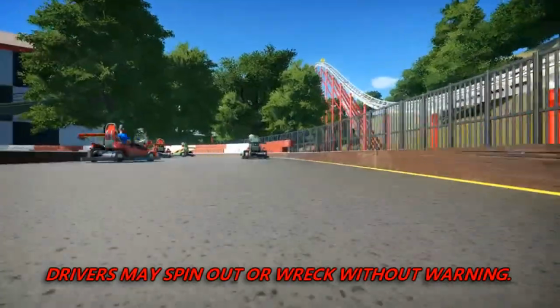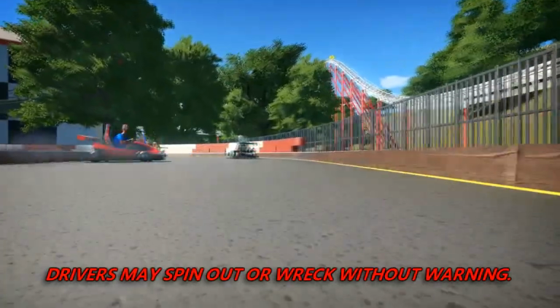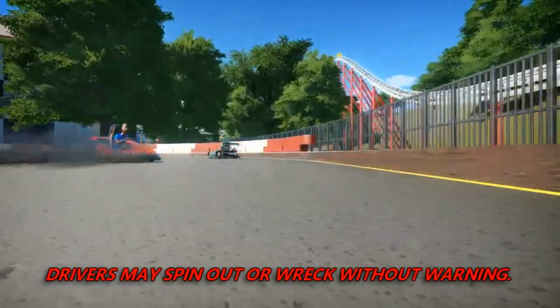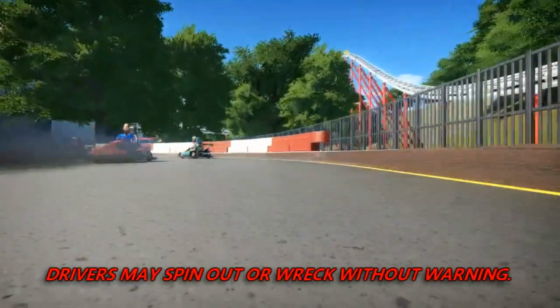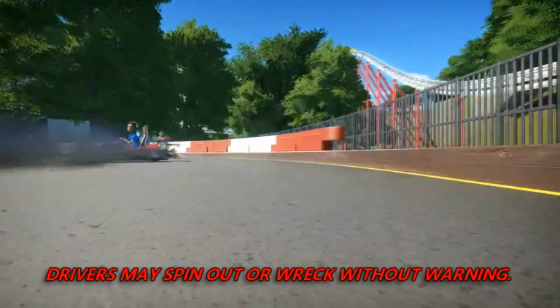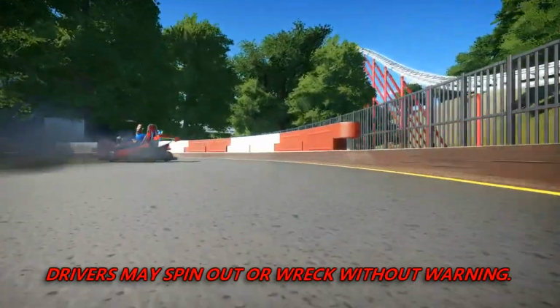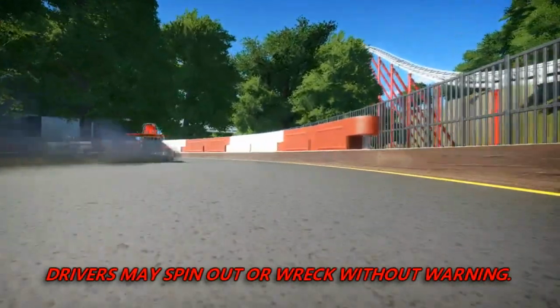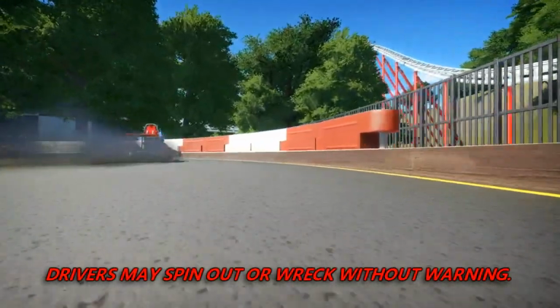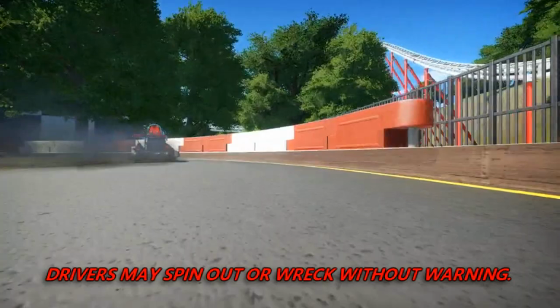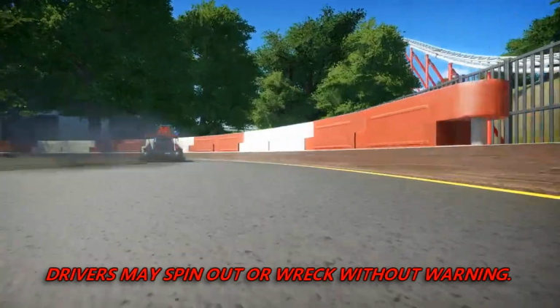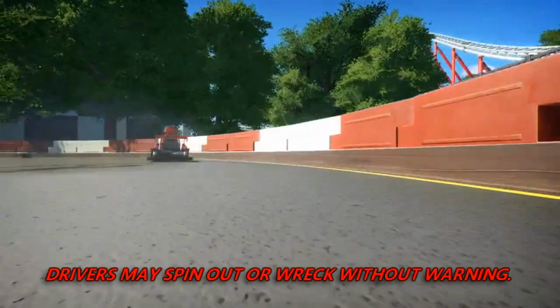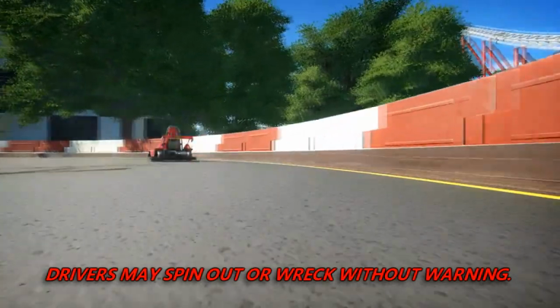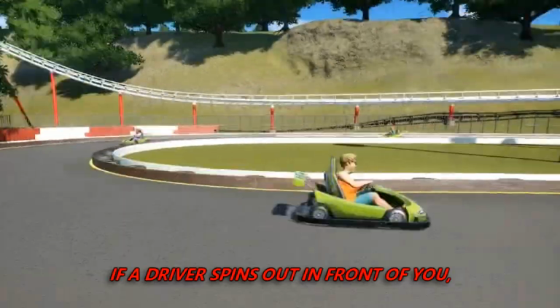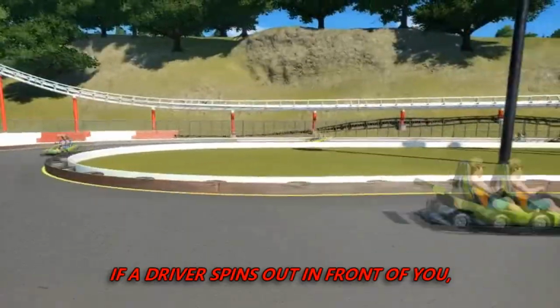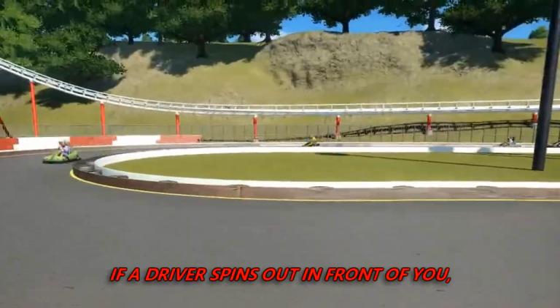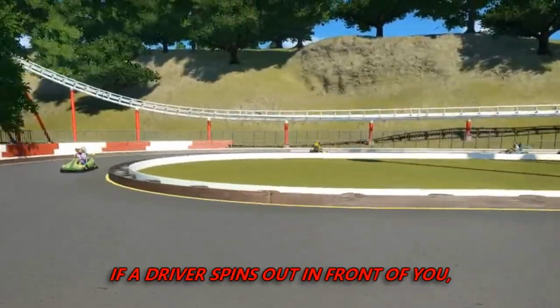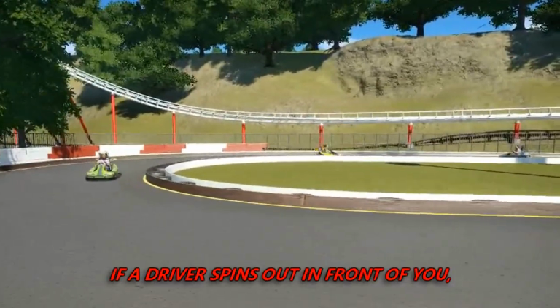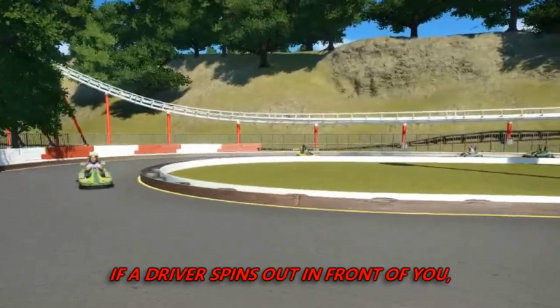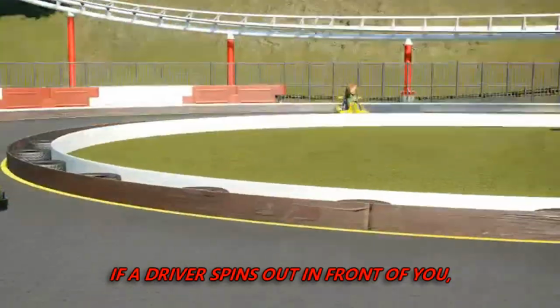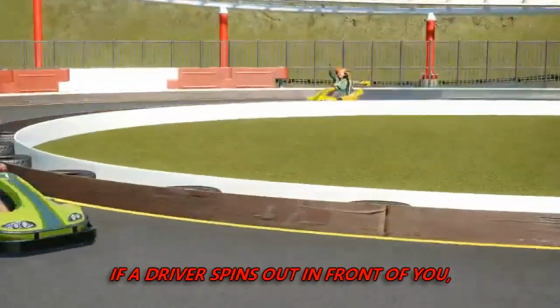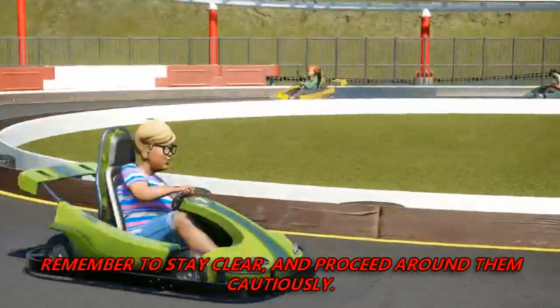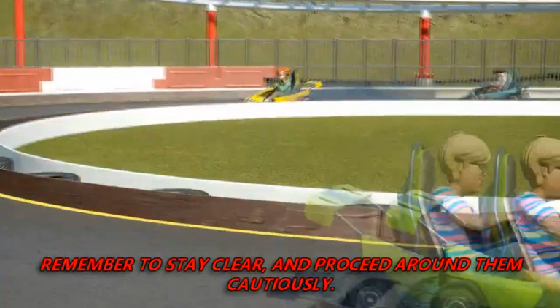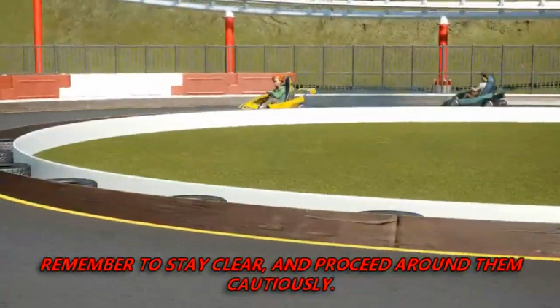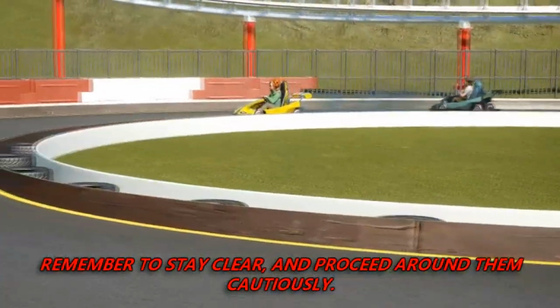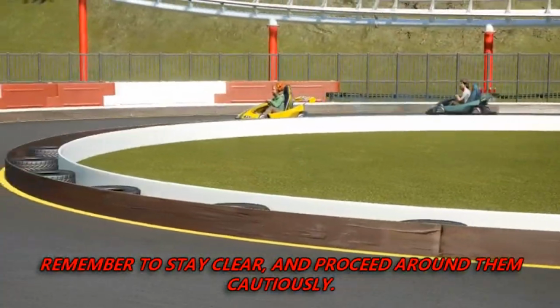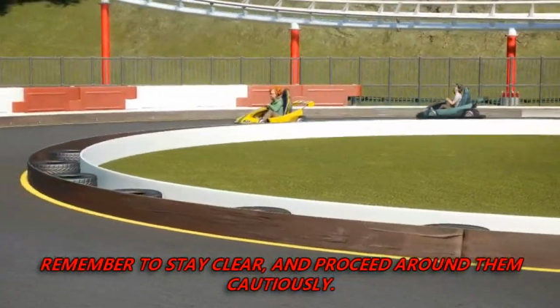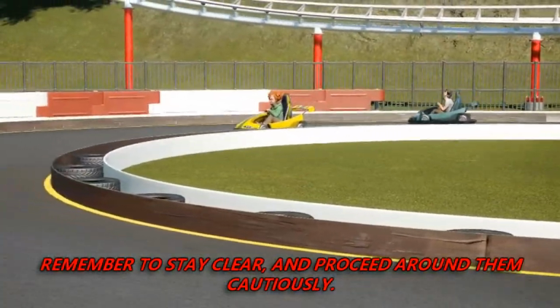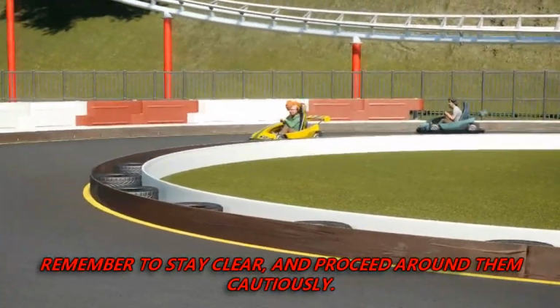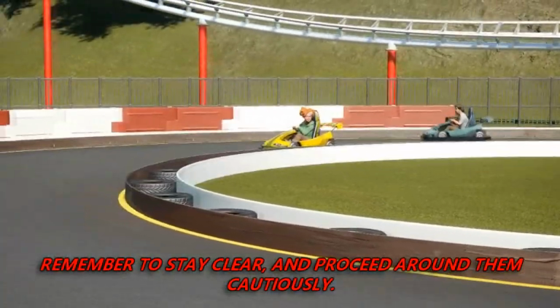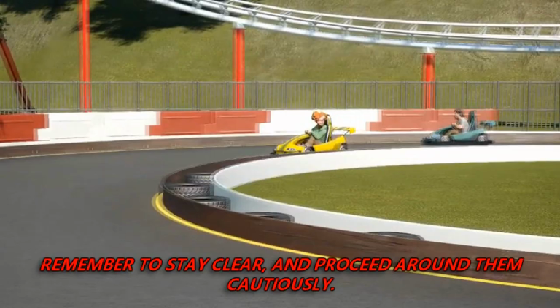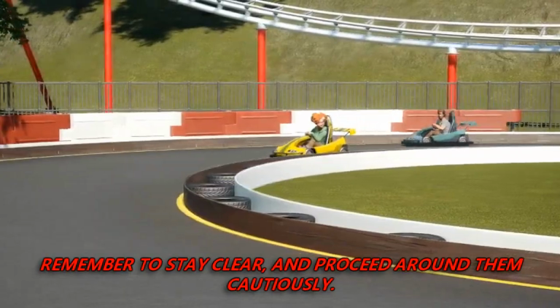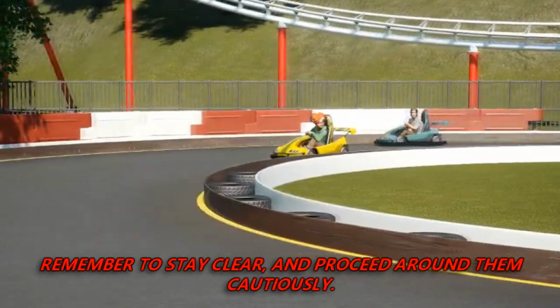Drivers may spin out or wreck without warning. If a driver spins out in front of you, remember to stay clear and proceed around them cautiously.